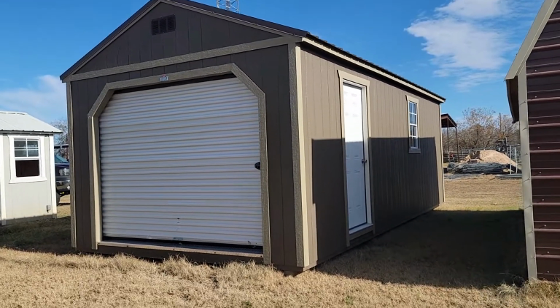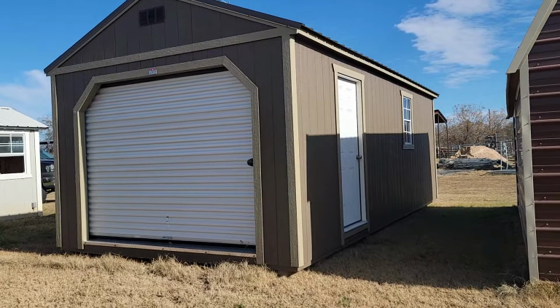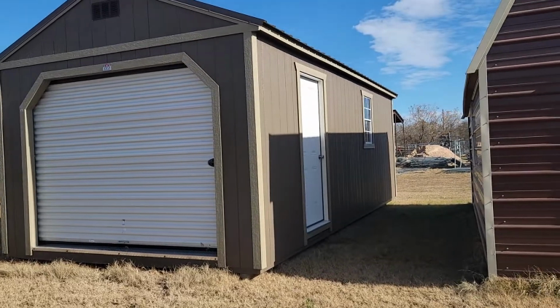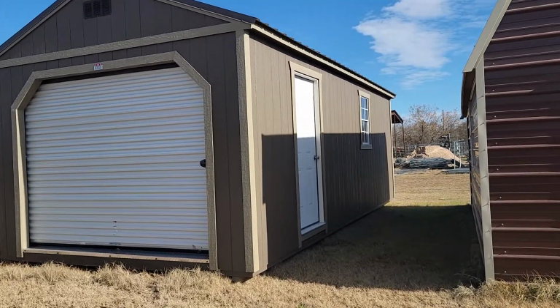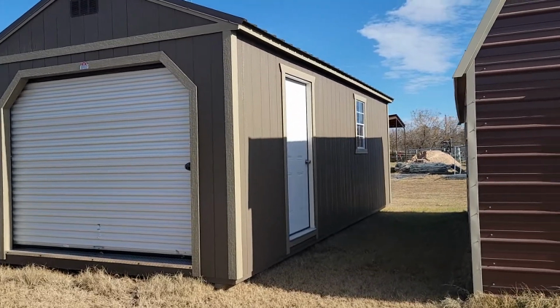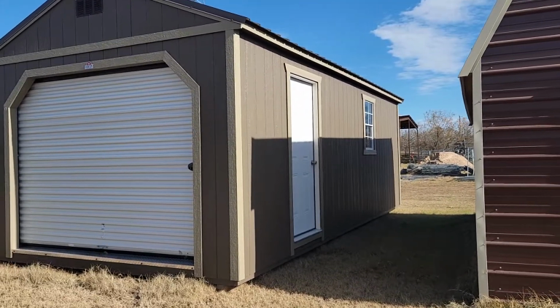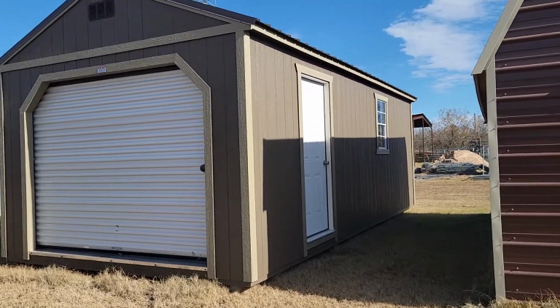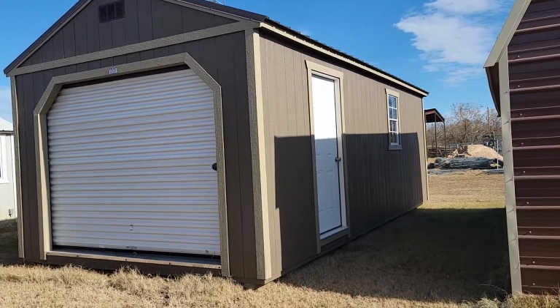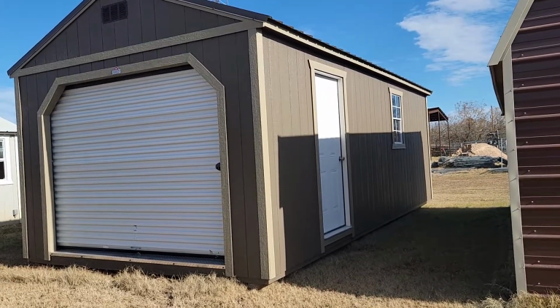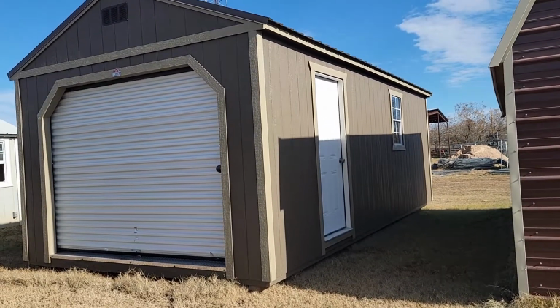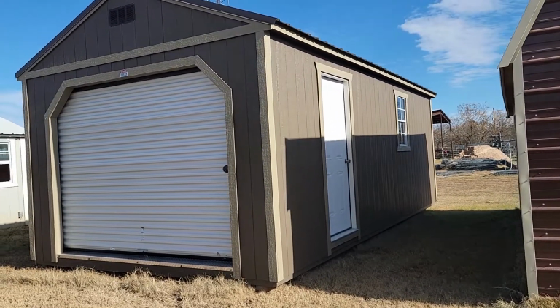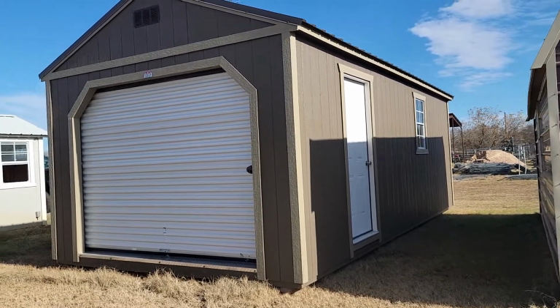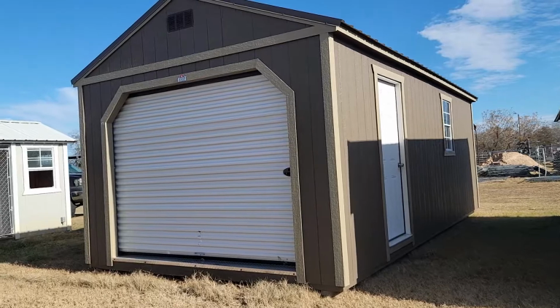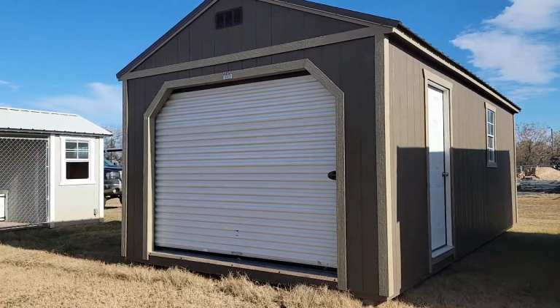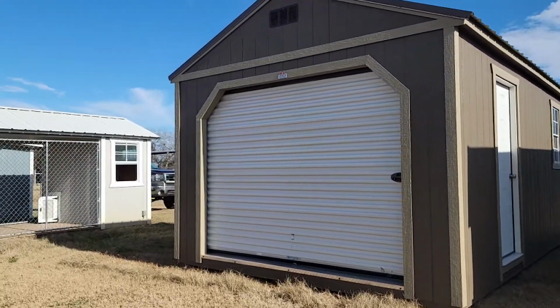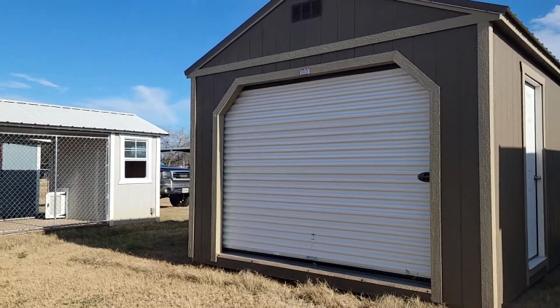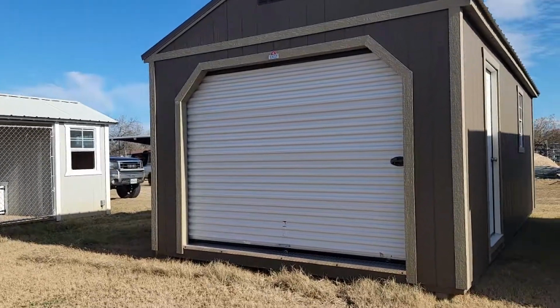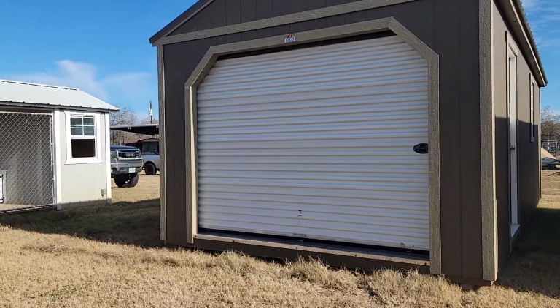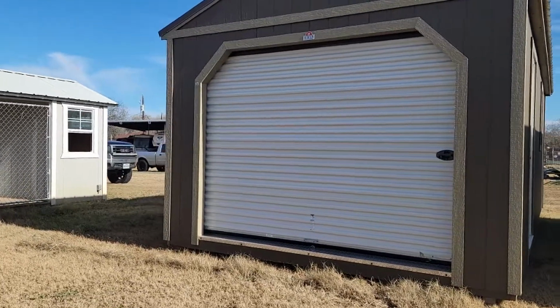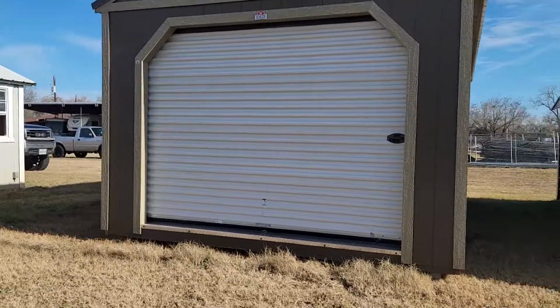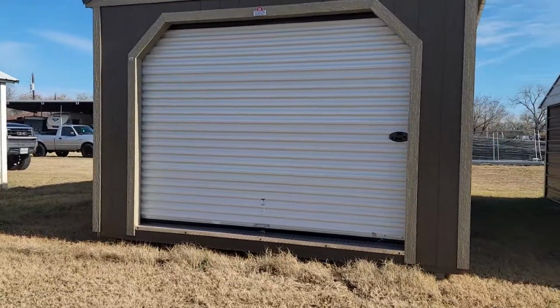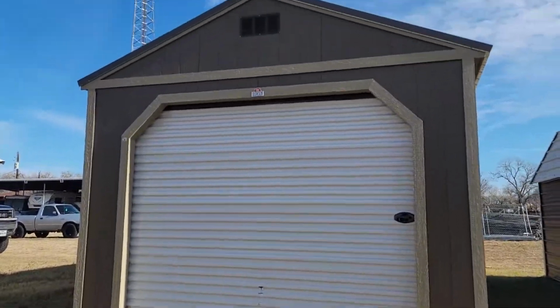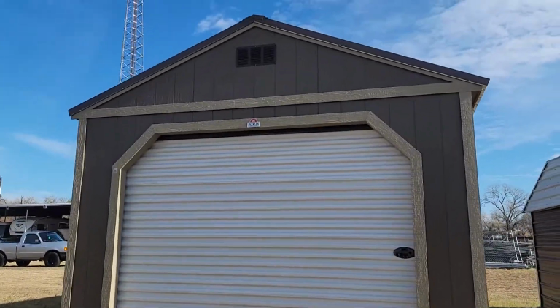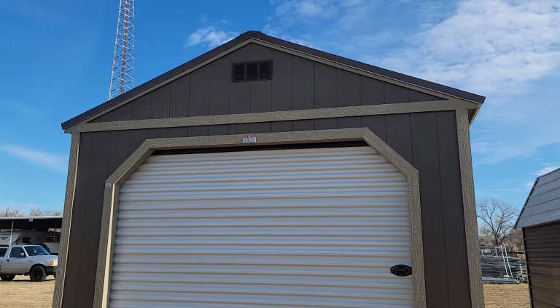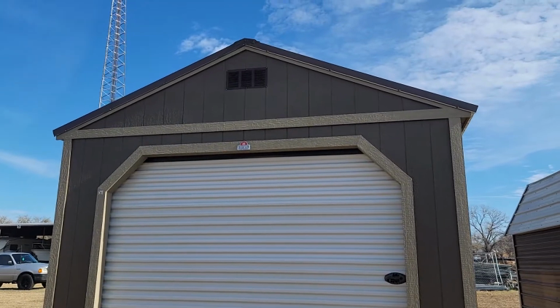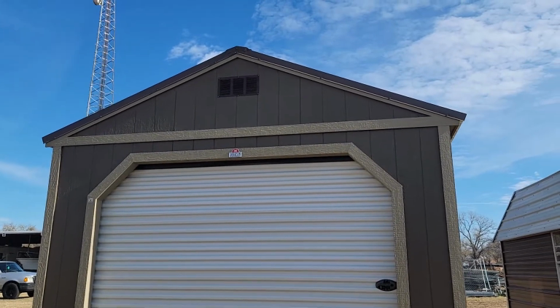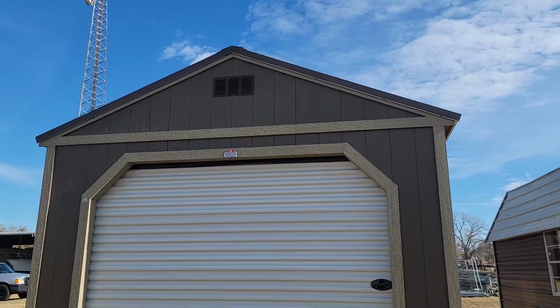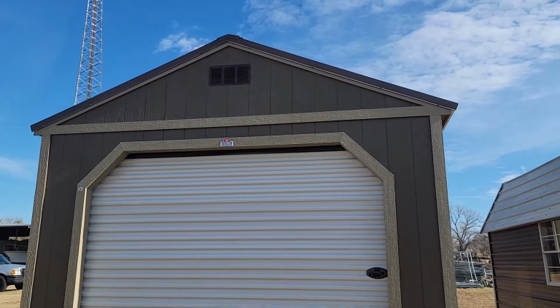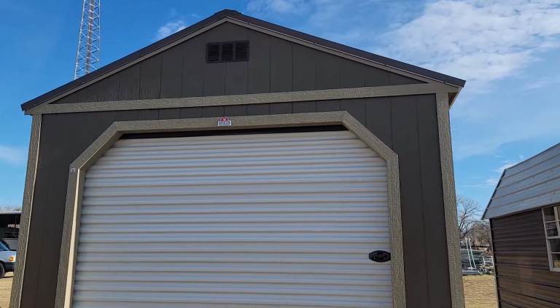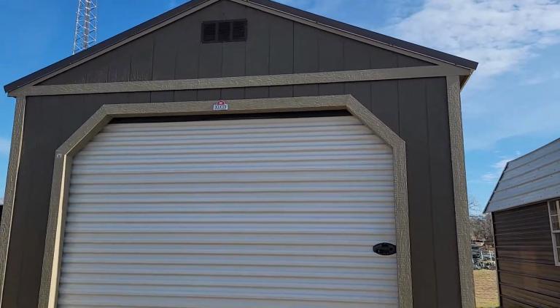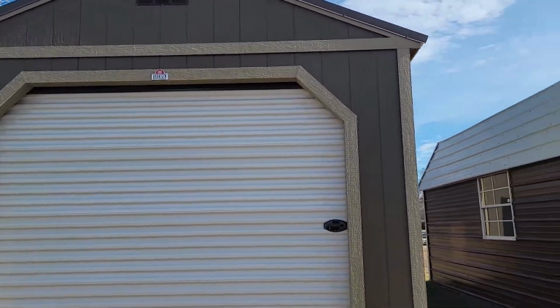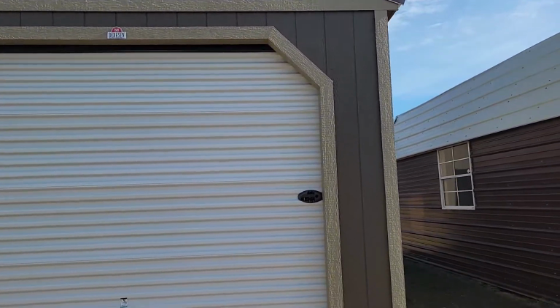Over here on the 24-foot side we have a 2x3 window and a 36-inch metal 6-panel walk-in door. On the 12-foot side we have a 9x7 roll-up door and a vent up at the top, because normally Texas is hot — not this month.